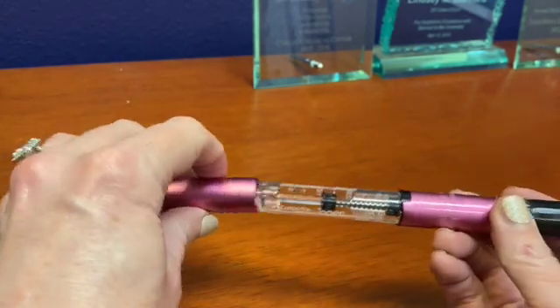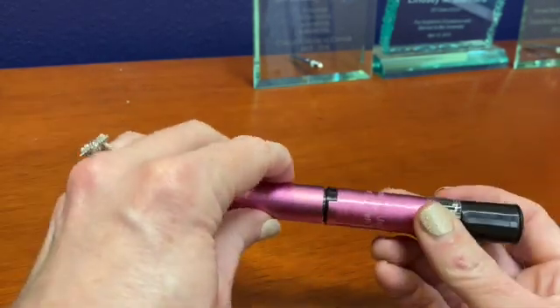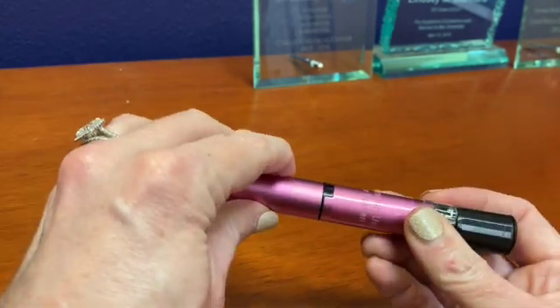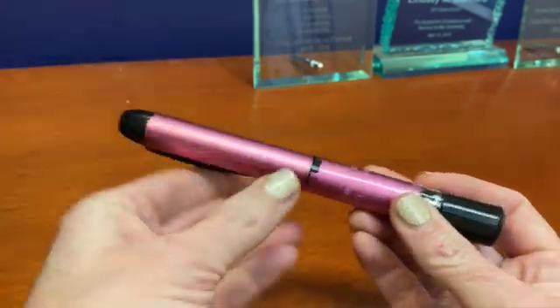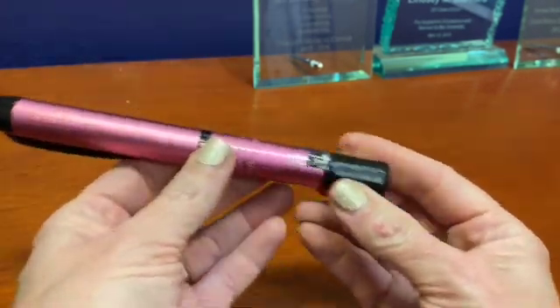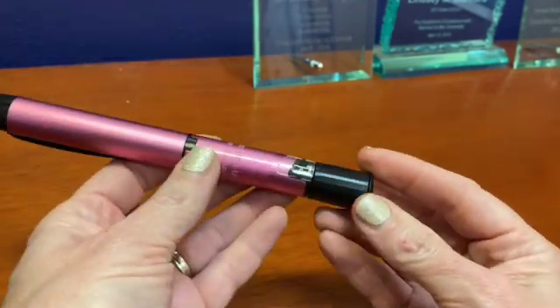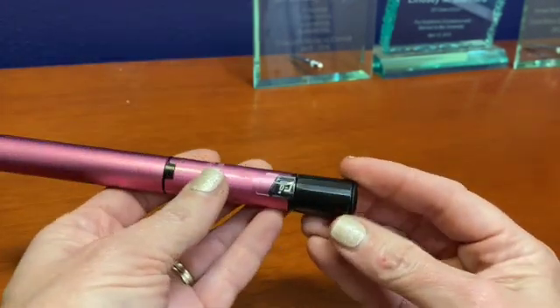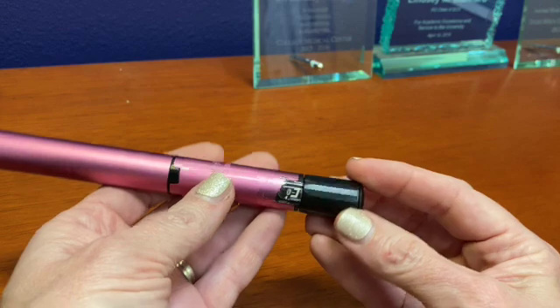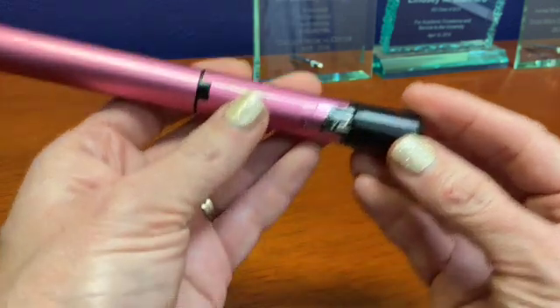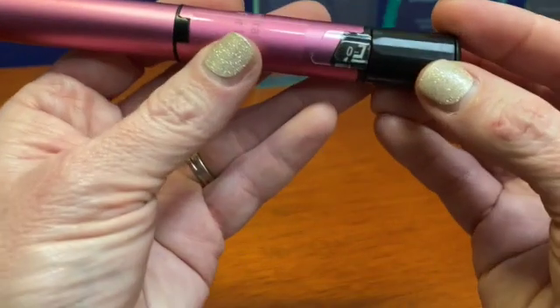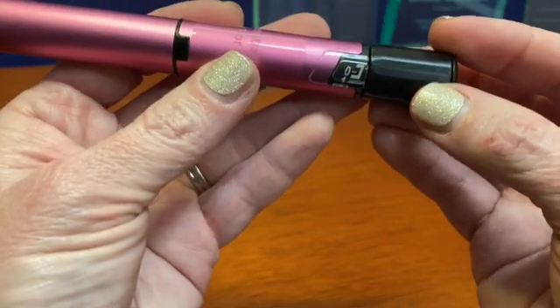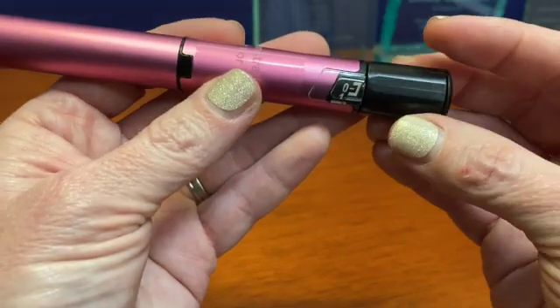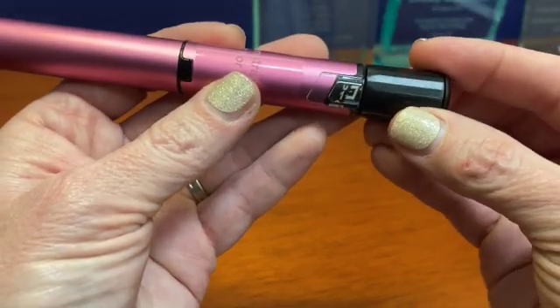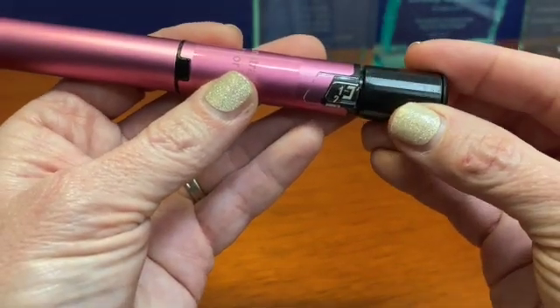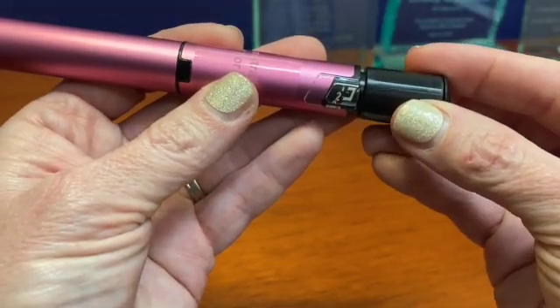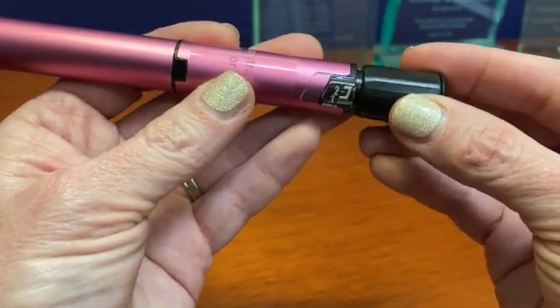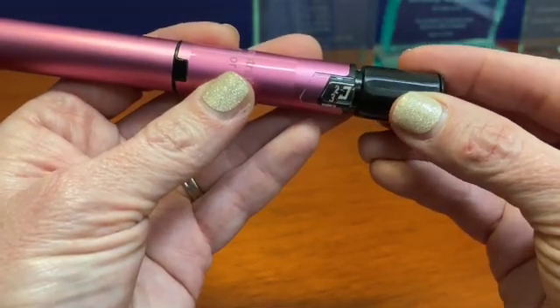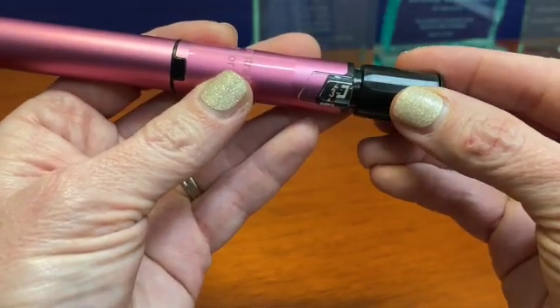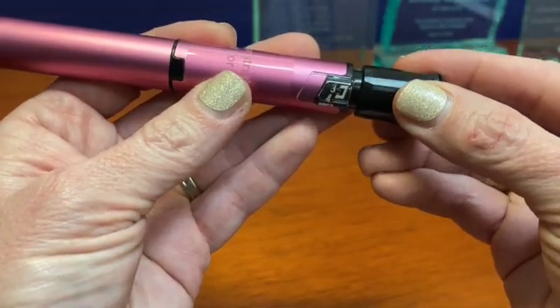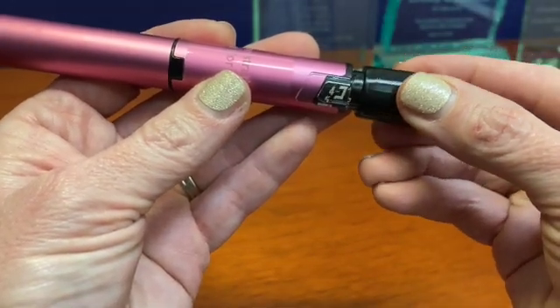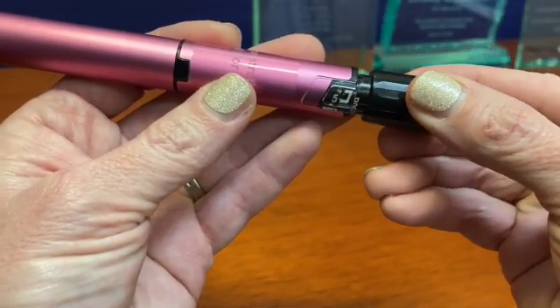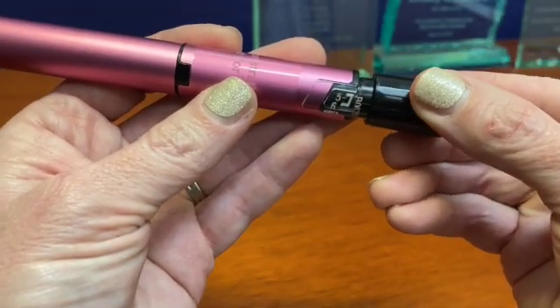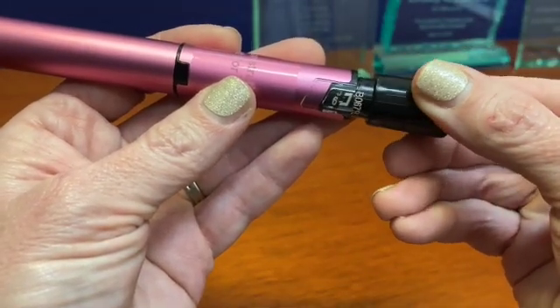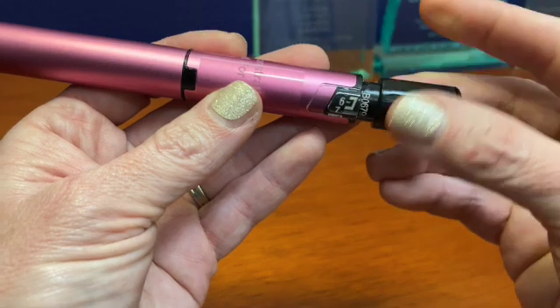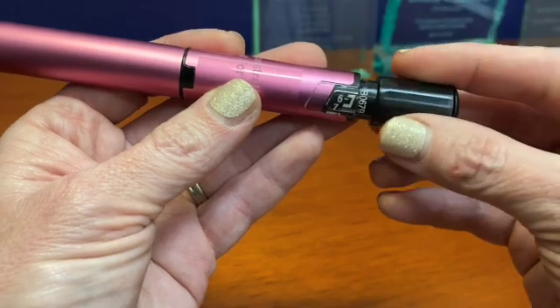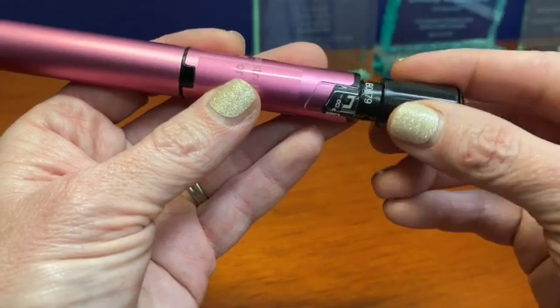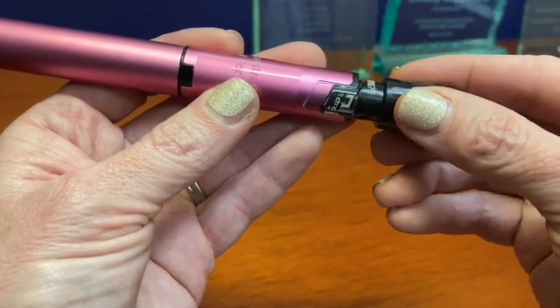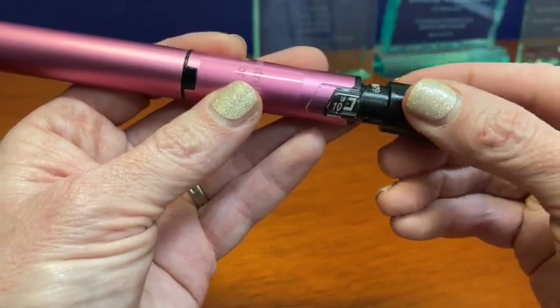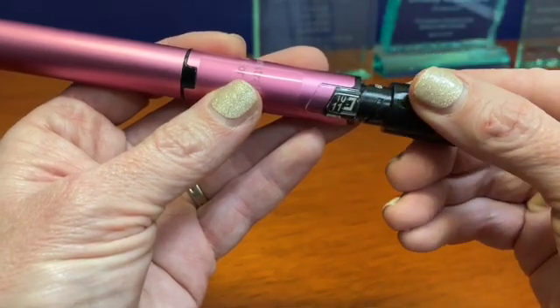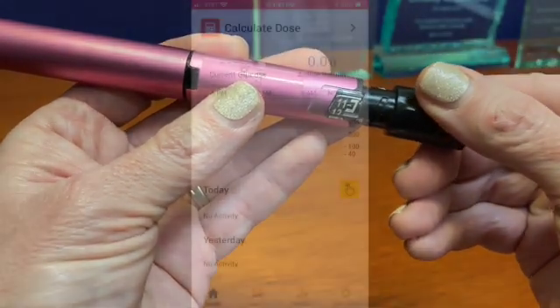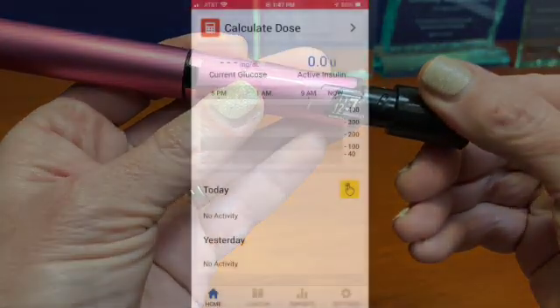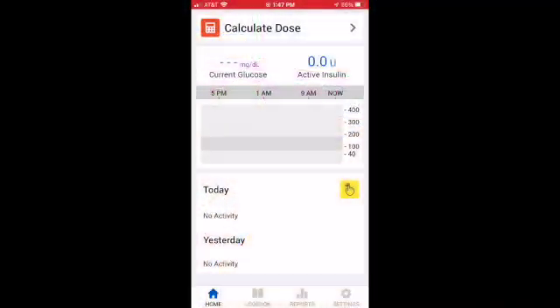The InPen comes with half-unit dosing, and we don't have that kind of flexibility with most of the insulin pens that are on the market.